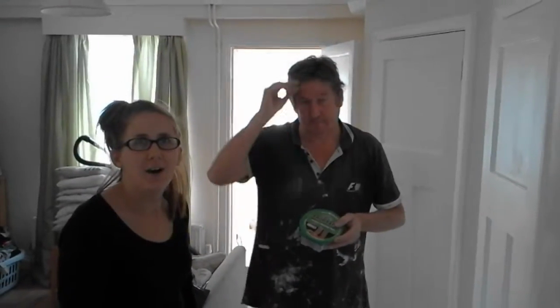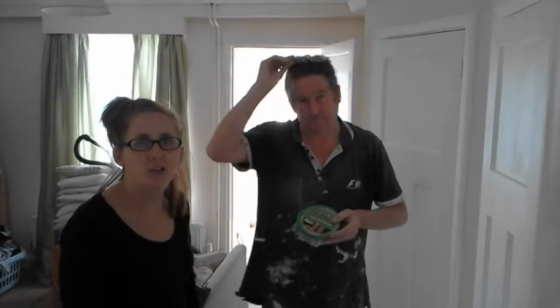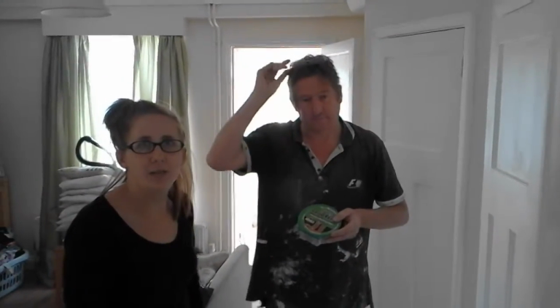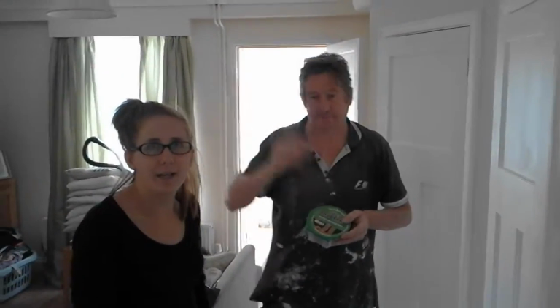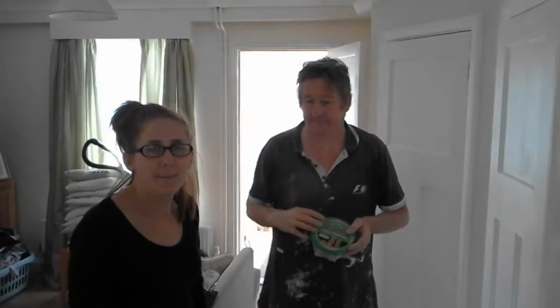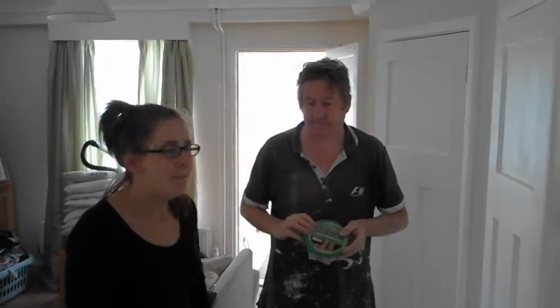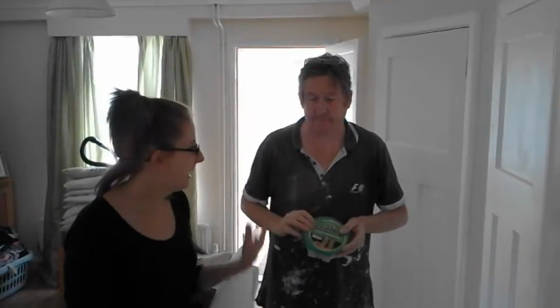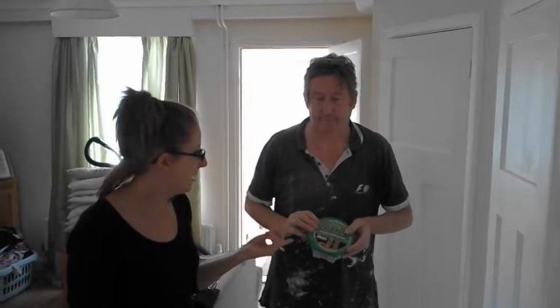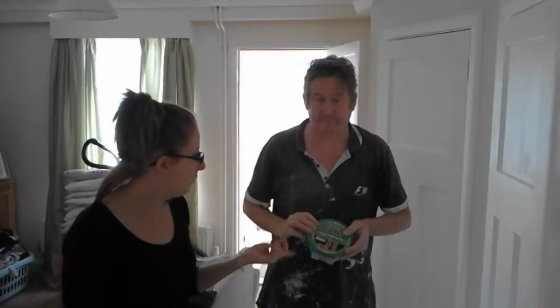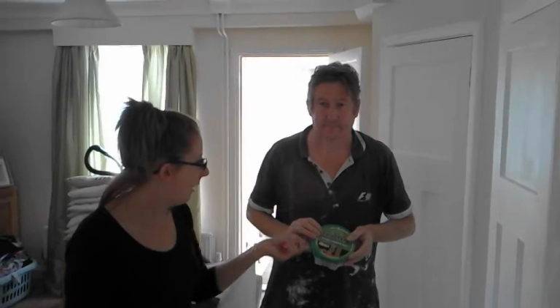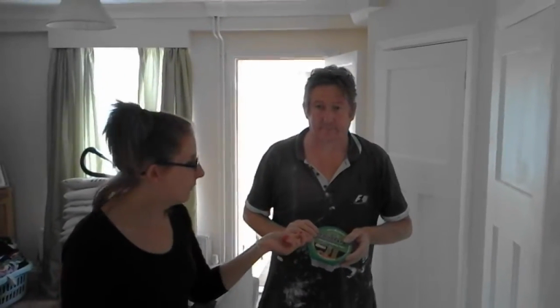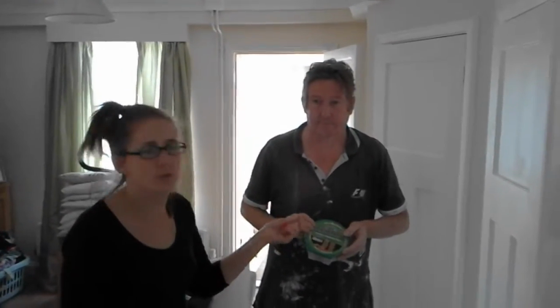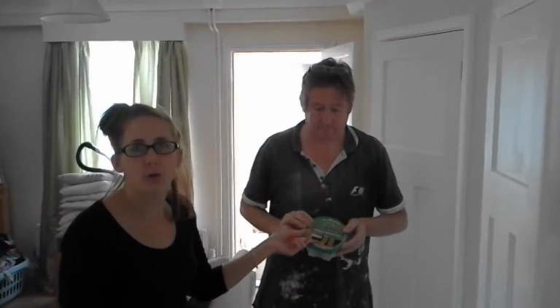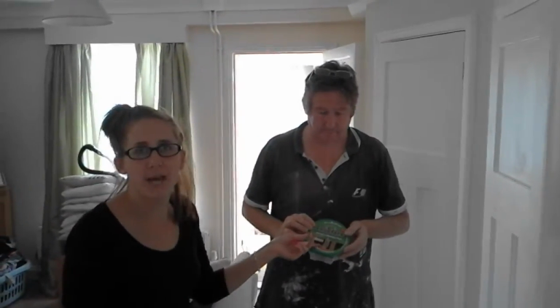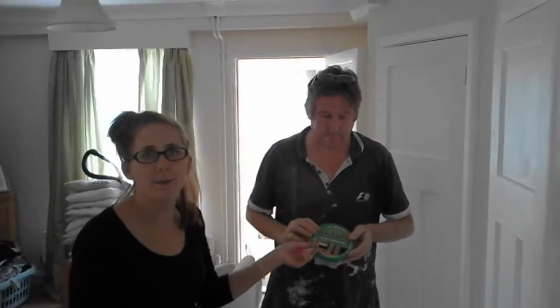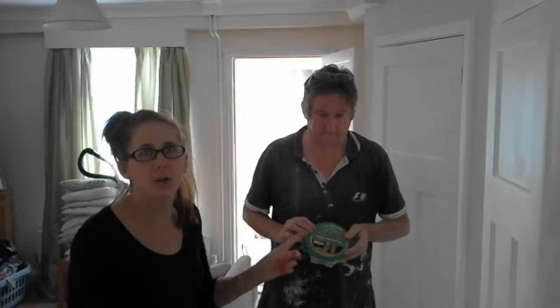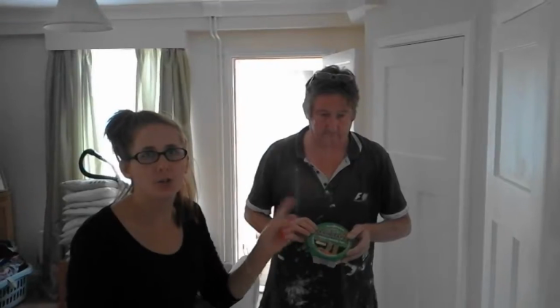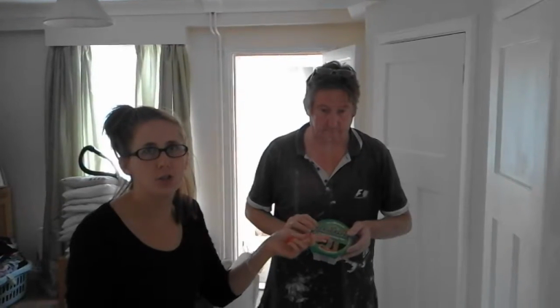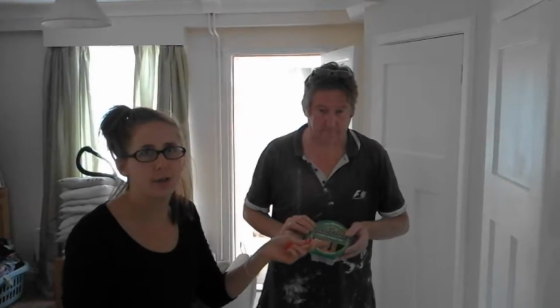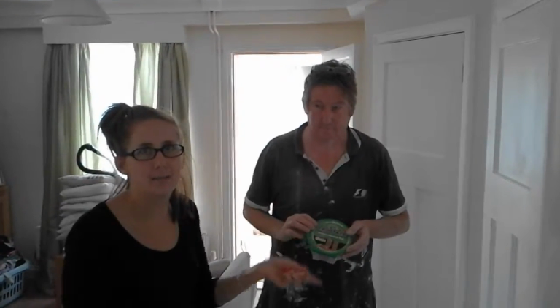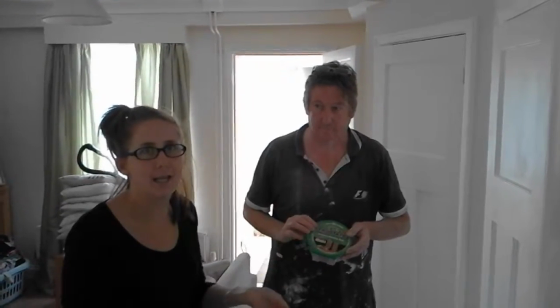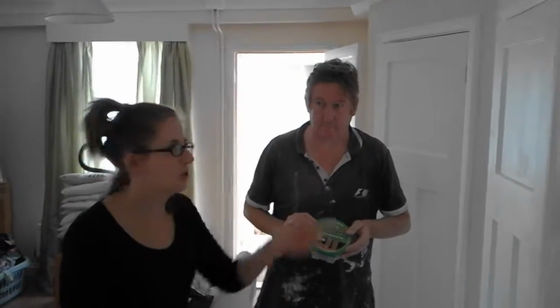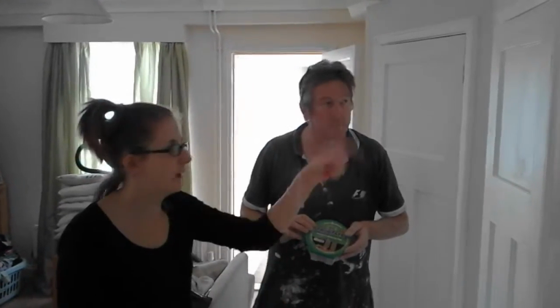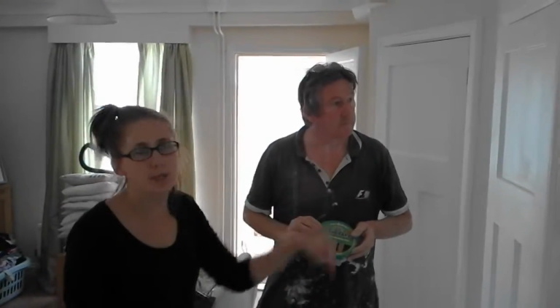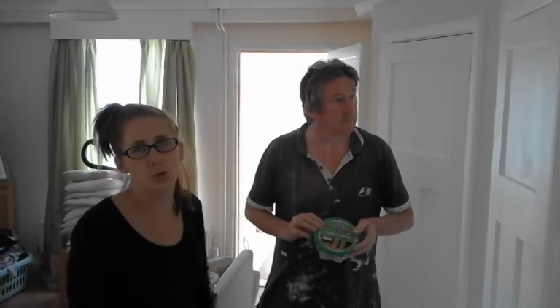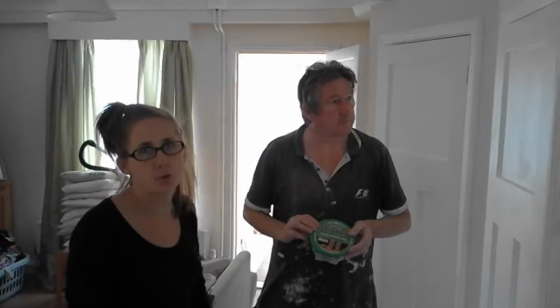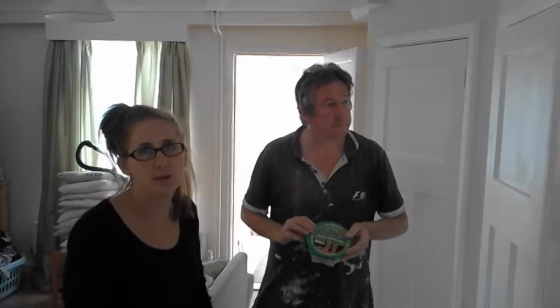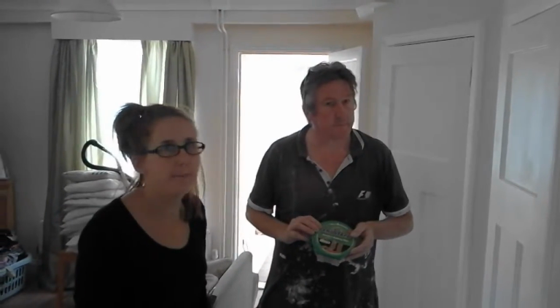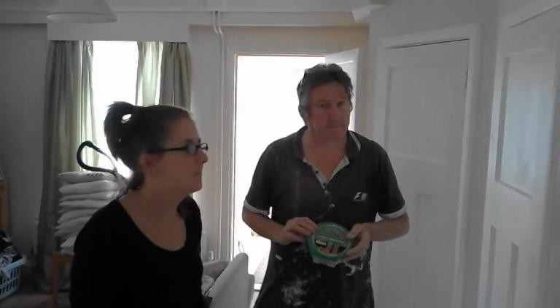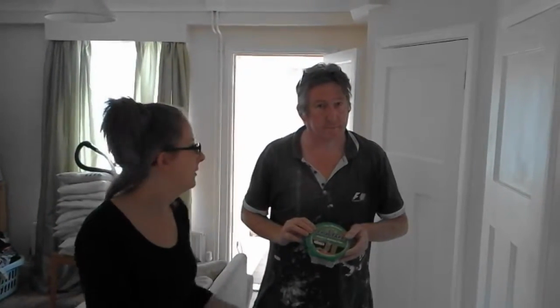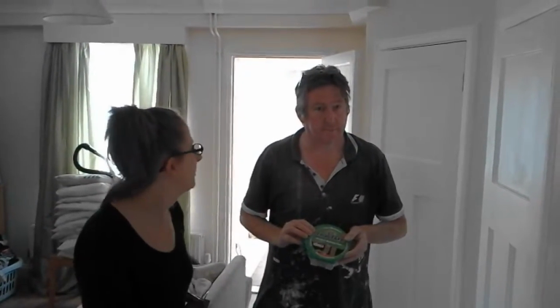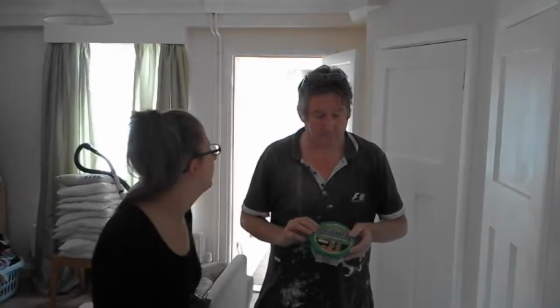Hi, Shauna here. My dad's here as well and we've got some frog tape, and we're going to use it to try and get some neat edges around these cupboard doors. So here we go.